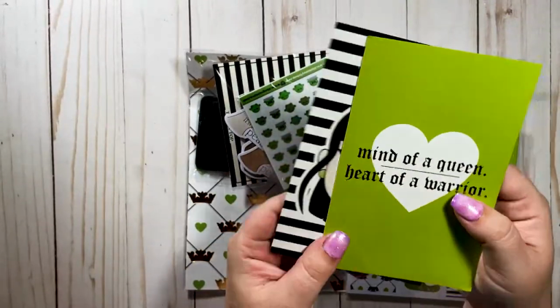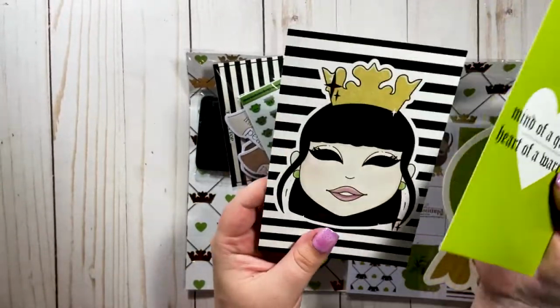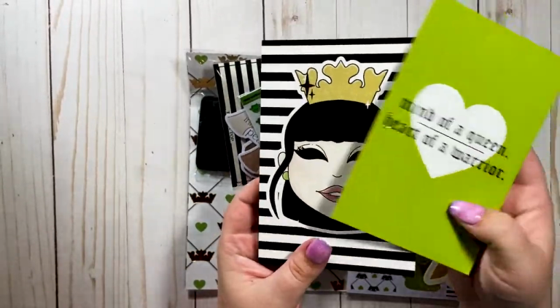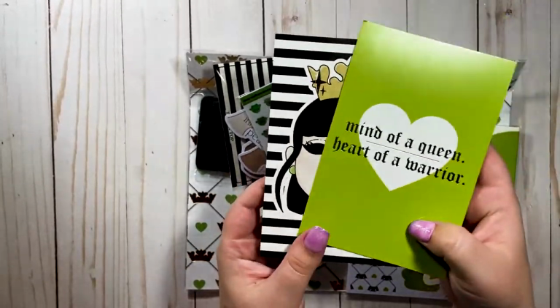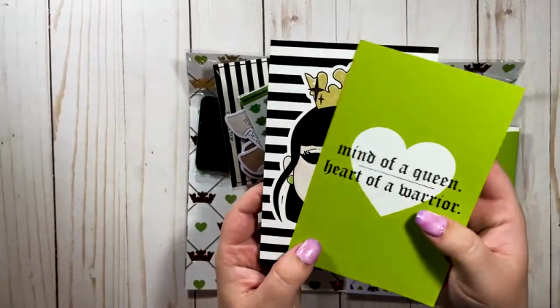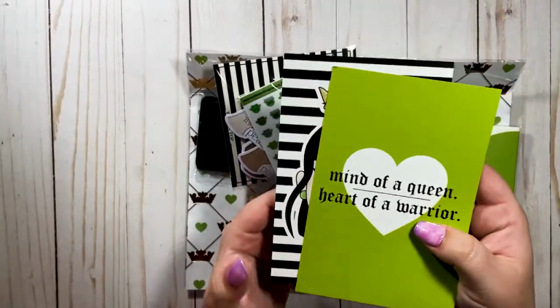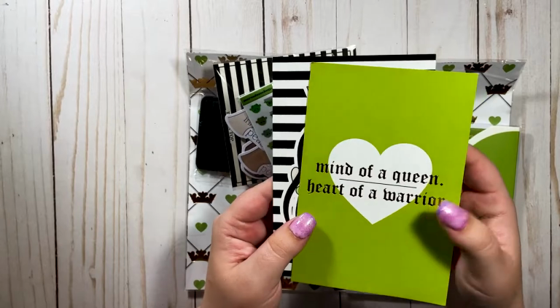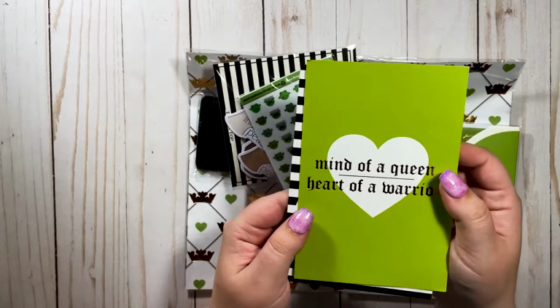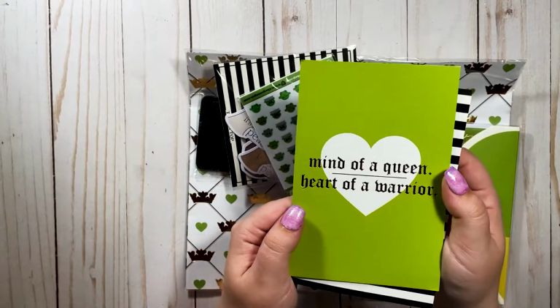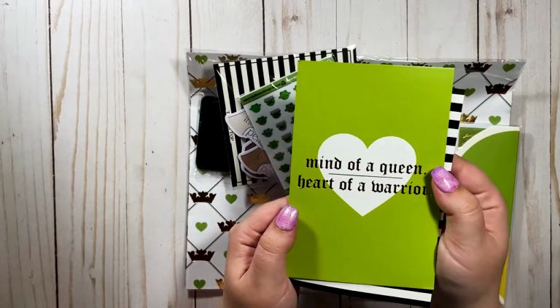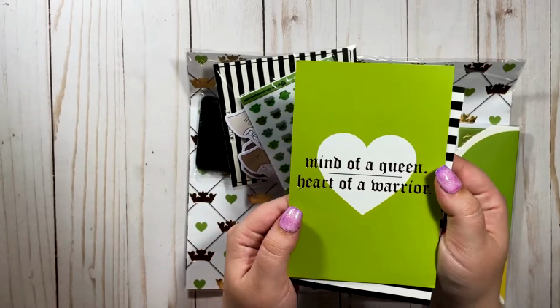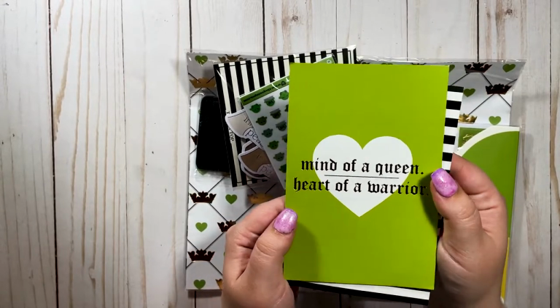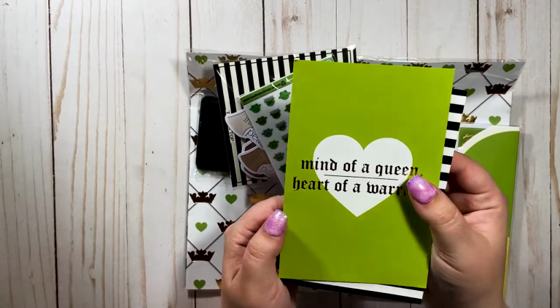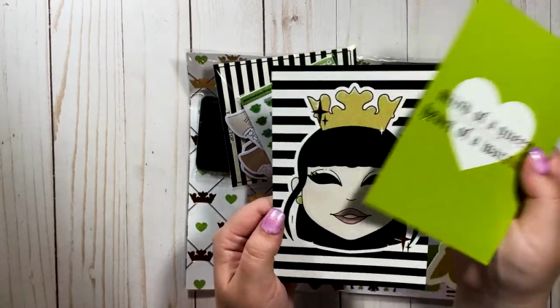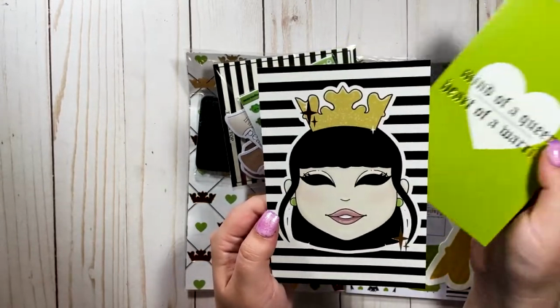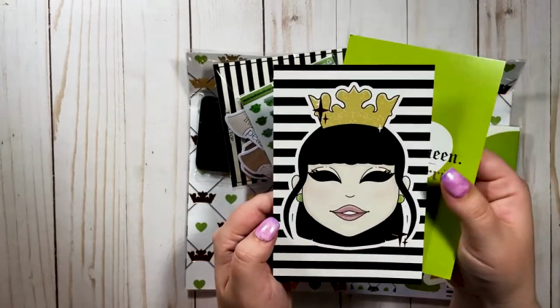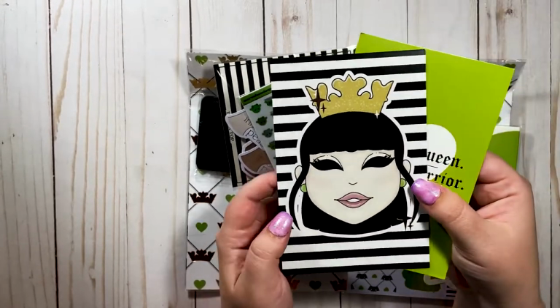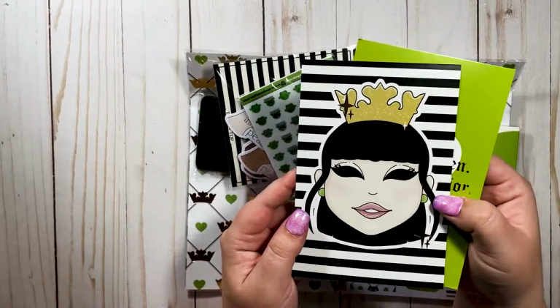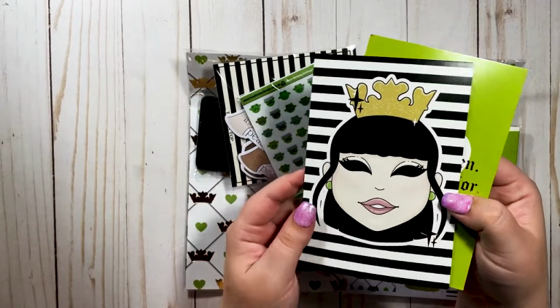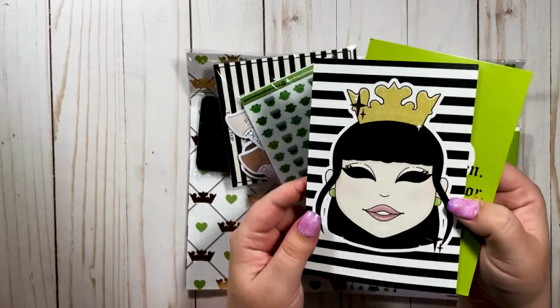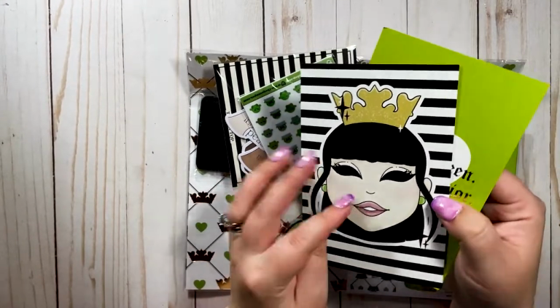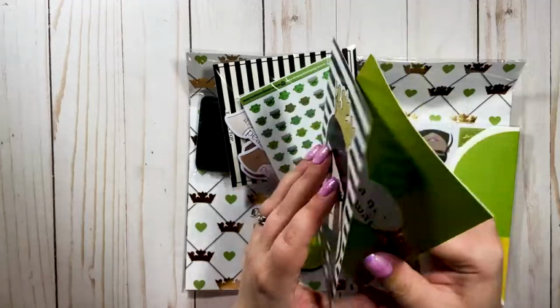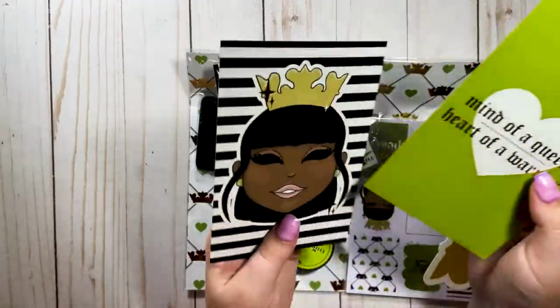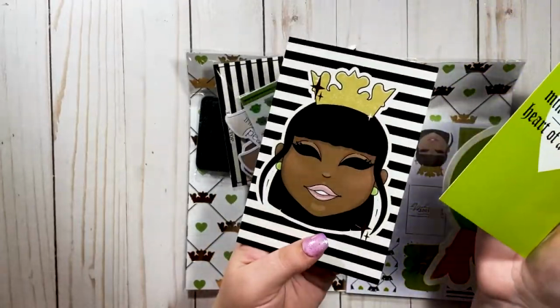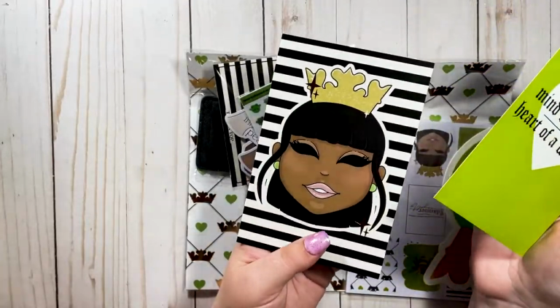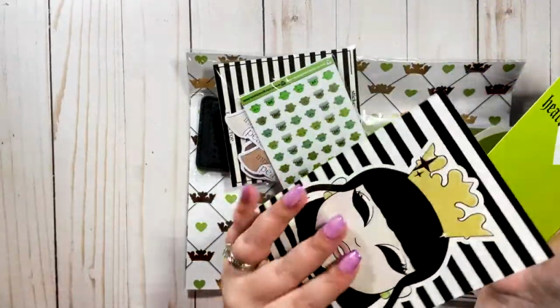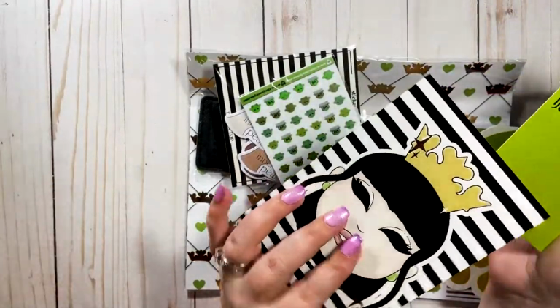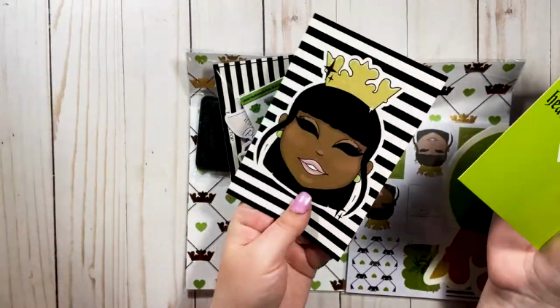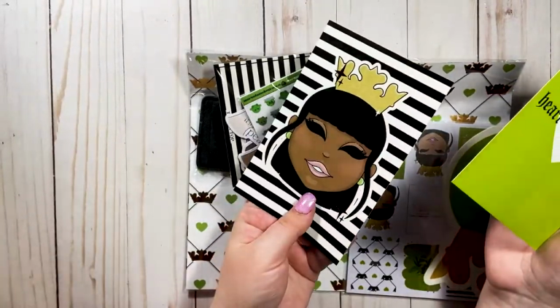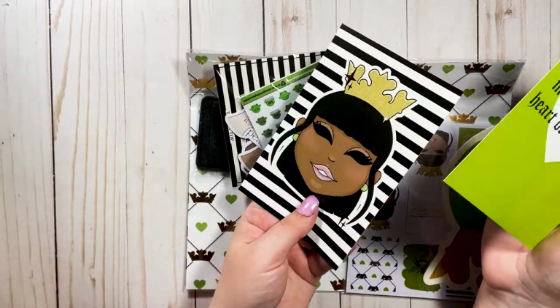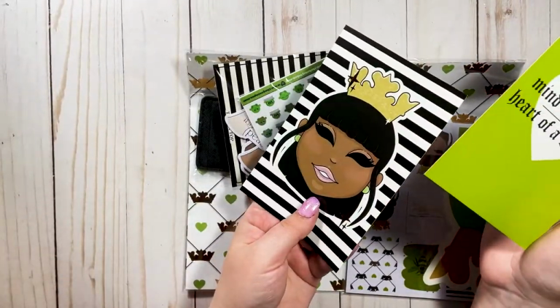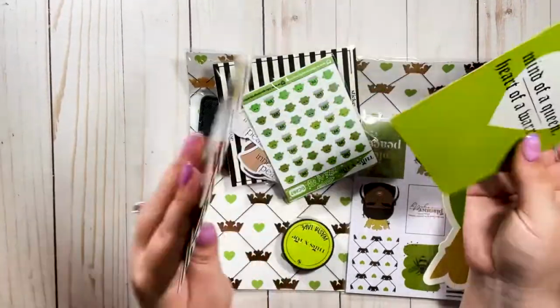We have two journaling cards. The first one says "Mind of a Queen, Heart of a Warrior," and it has the beautiful Queen Babe design on here with two skin tones.